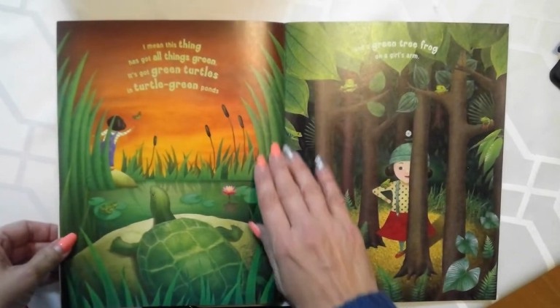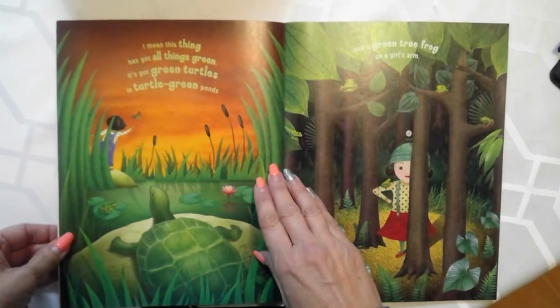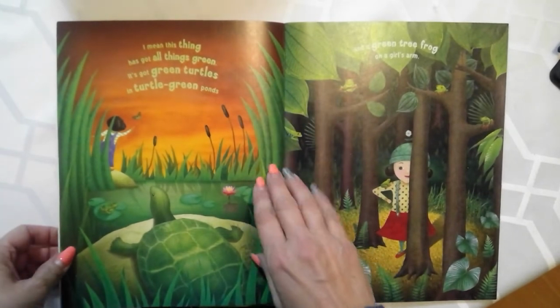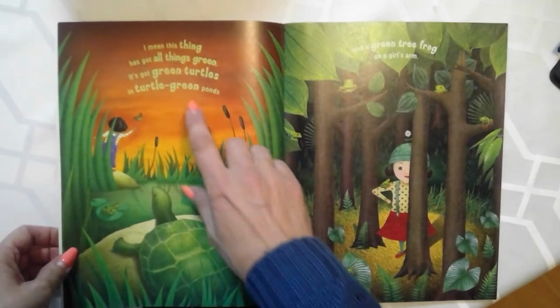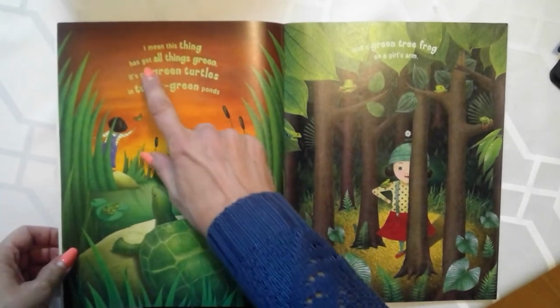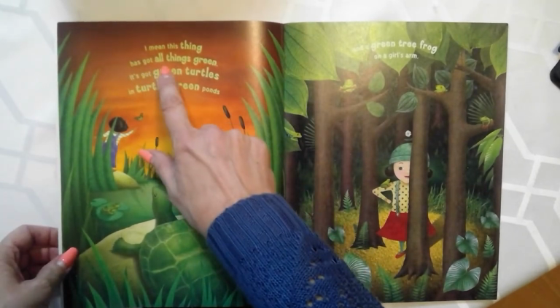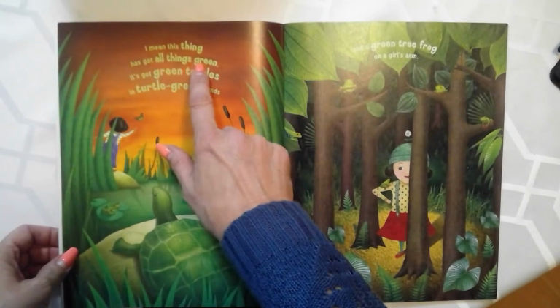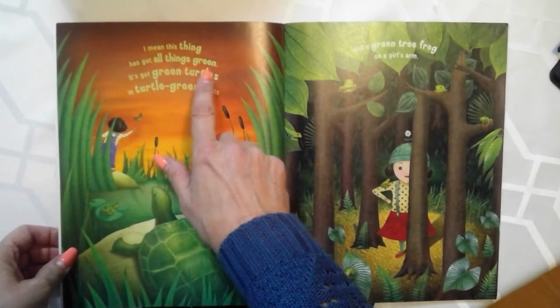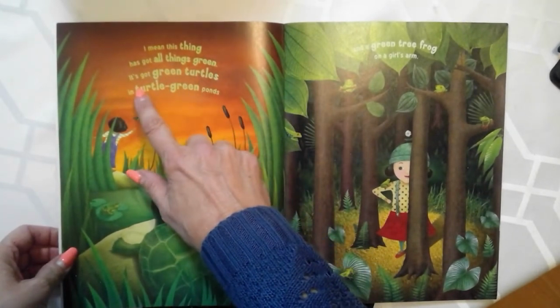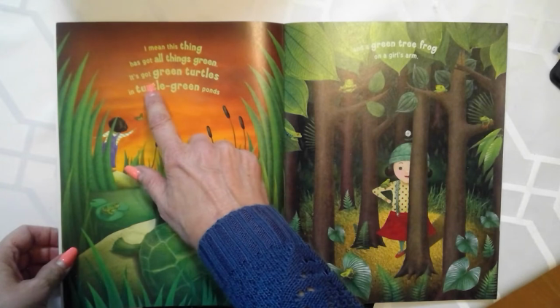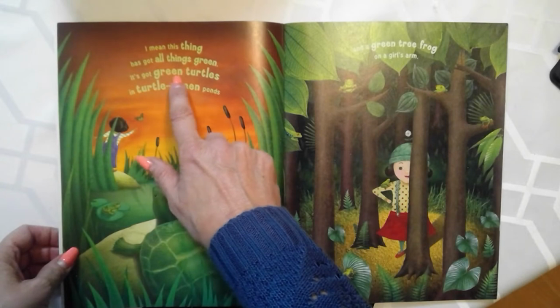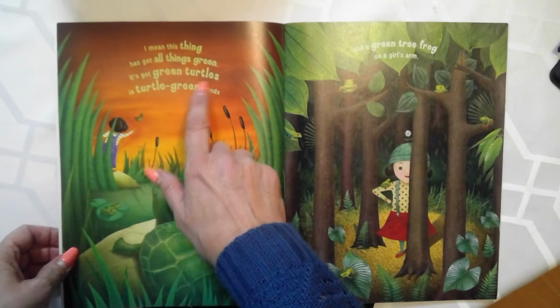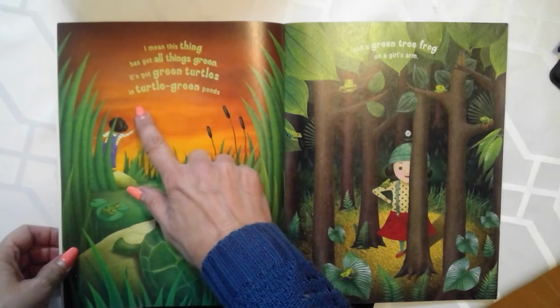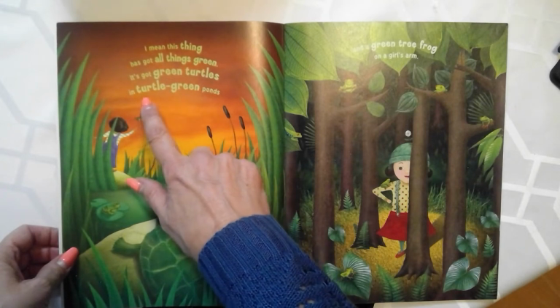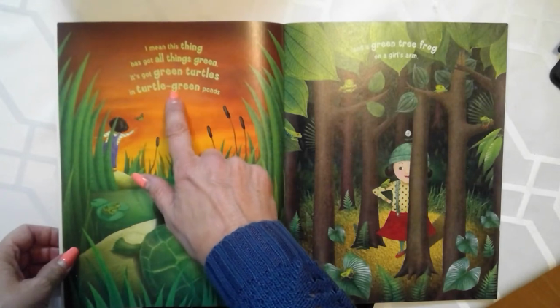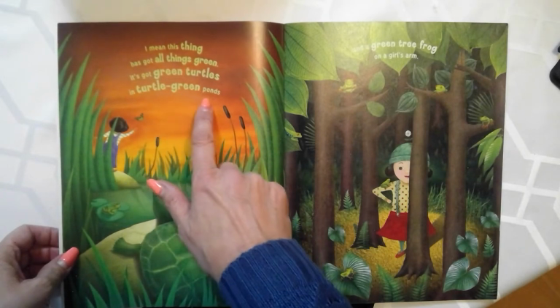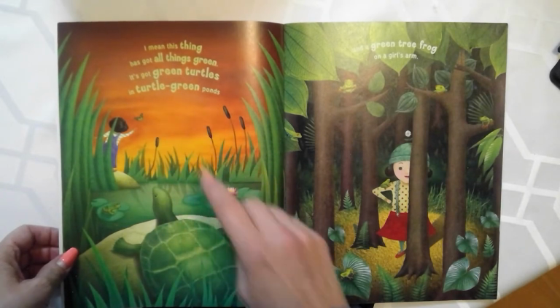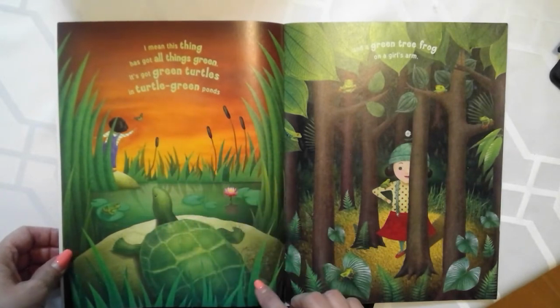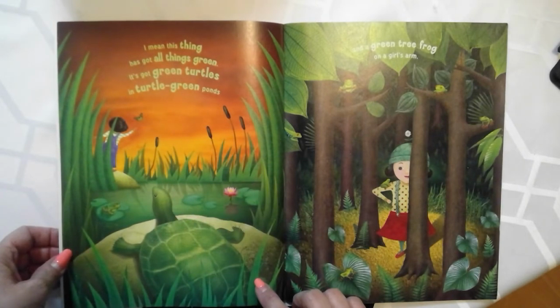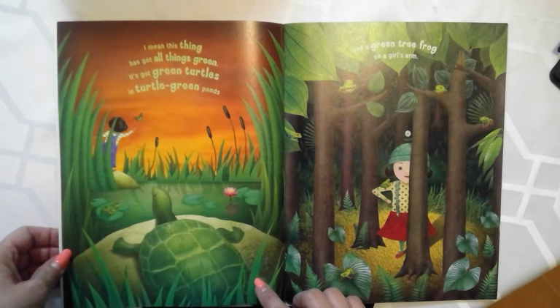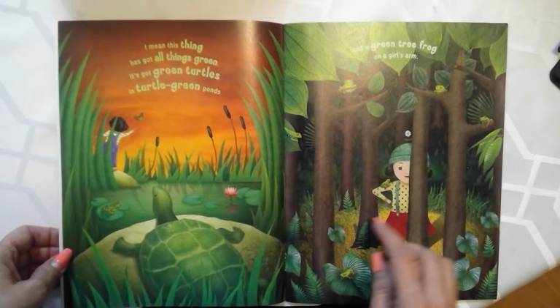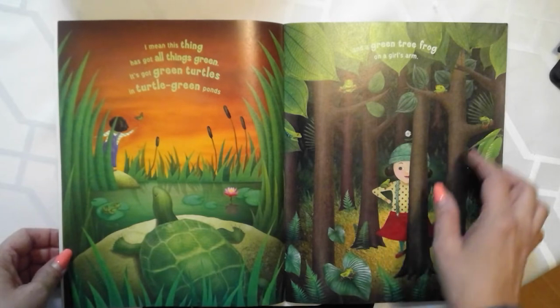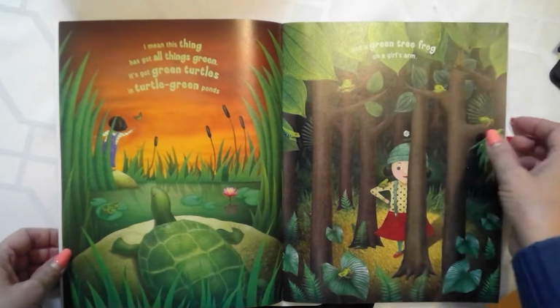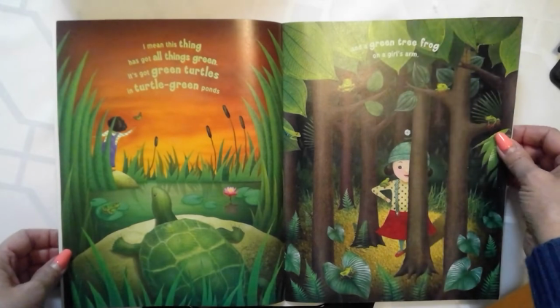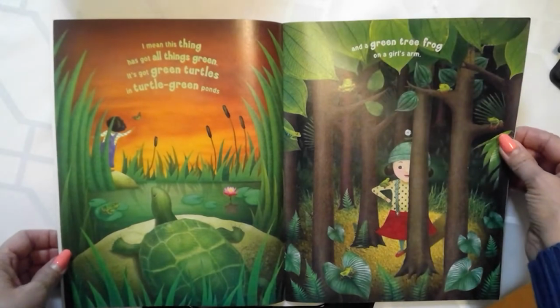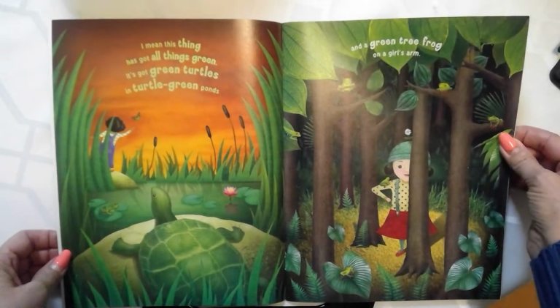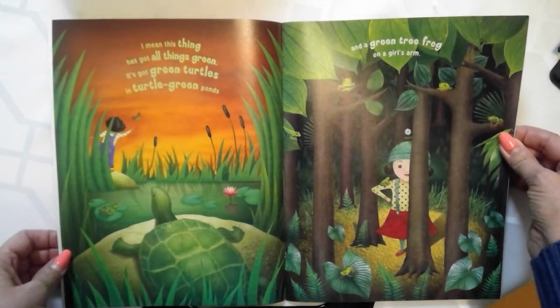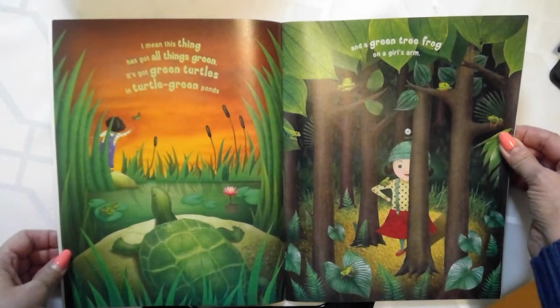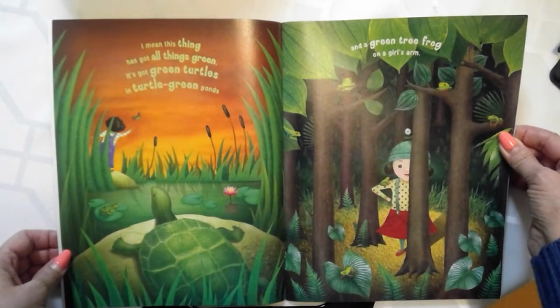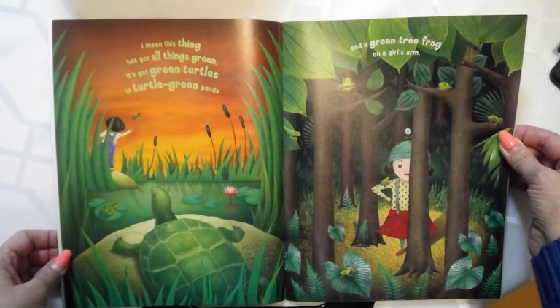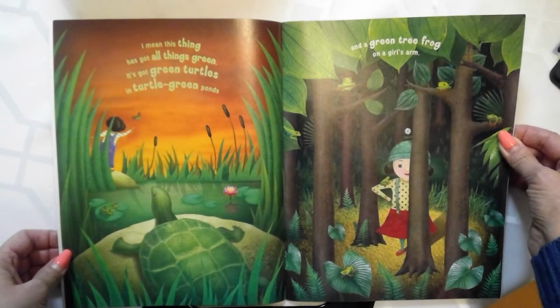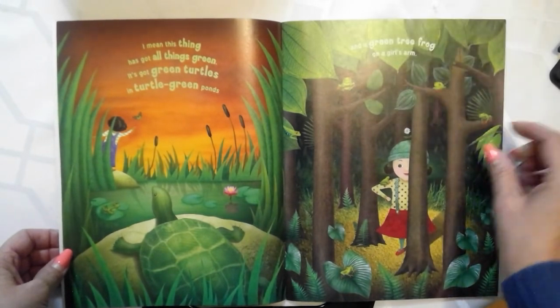This thing has got all things green. It's got green turtles in turtle green ponds, and a green tree frog on a girl's arm.